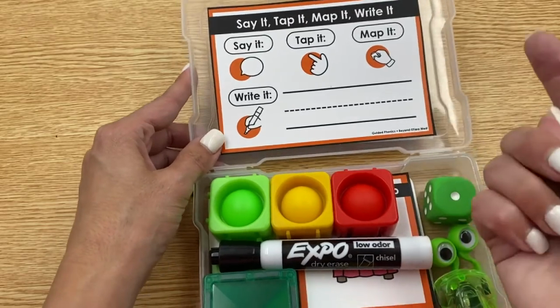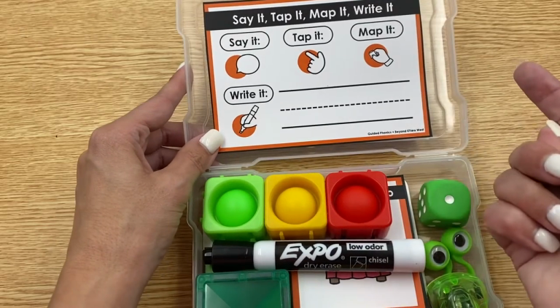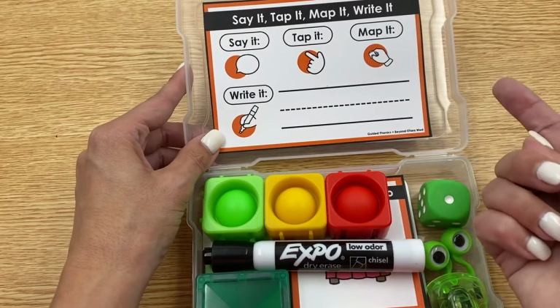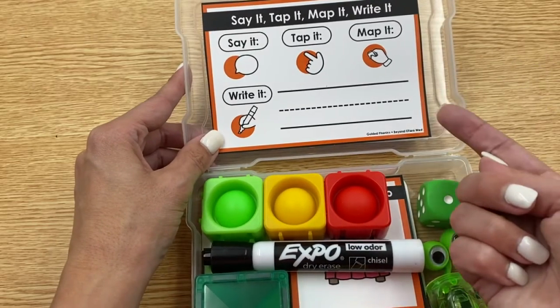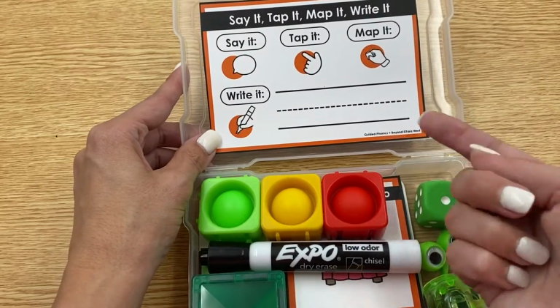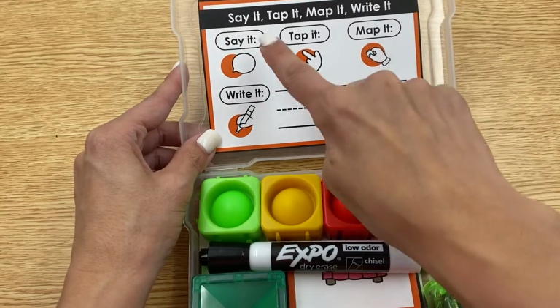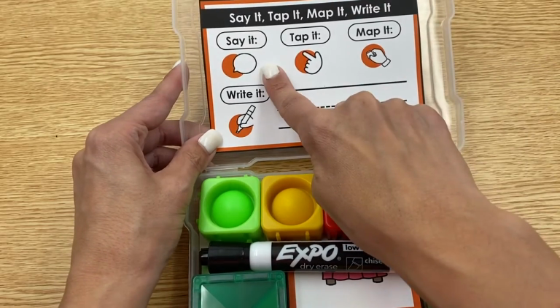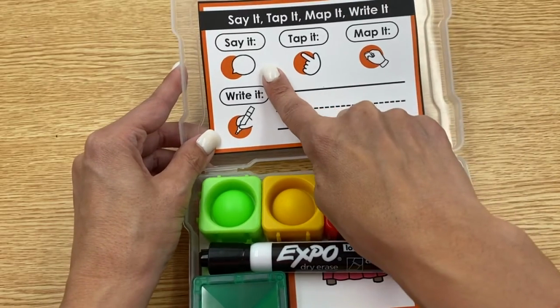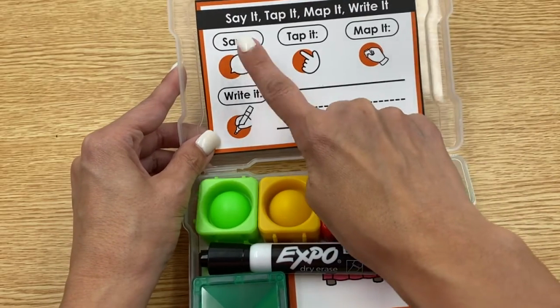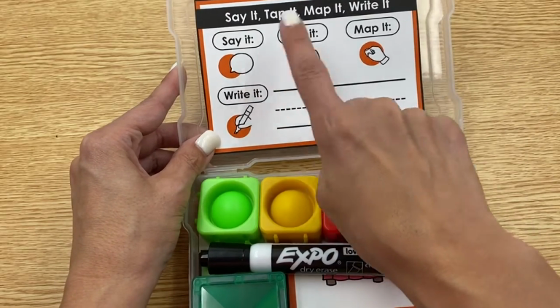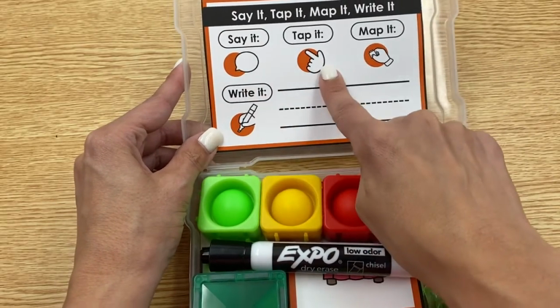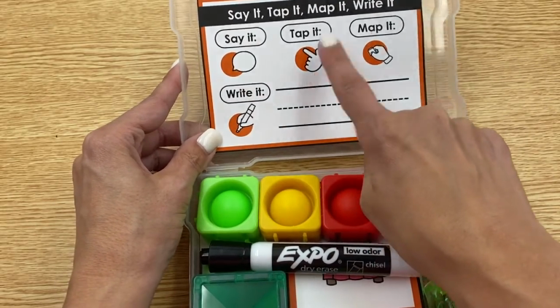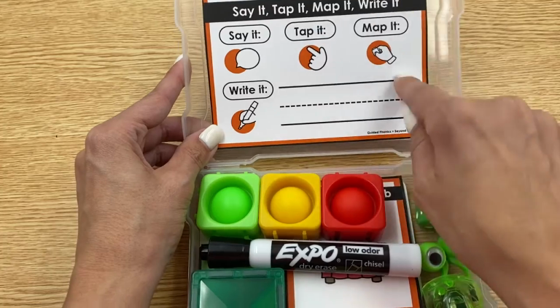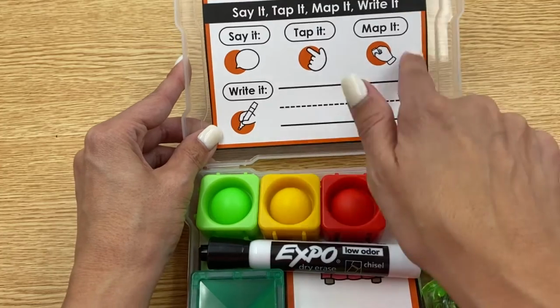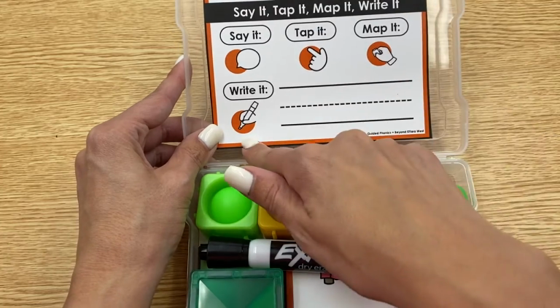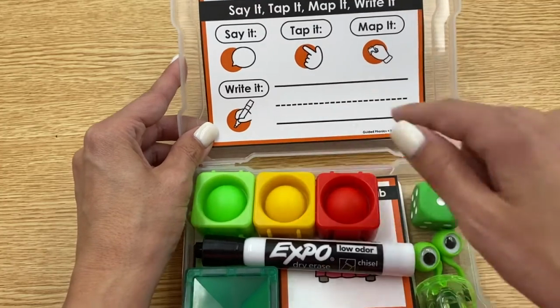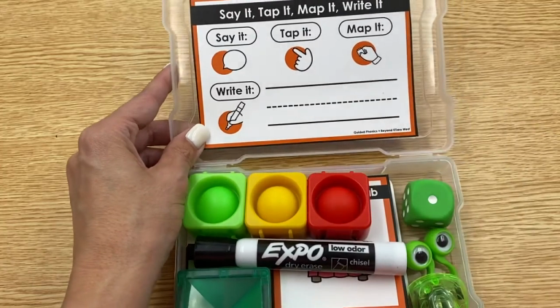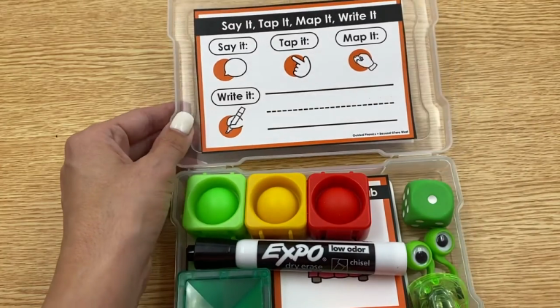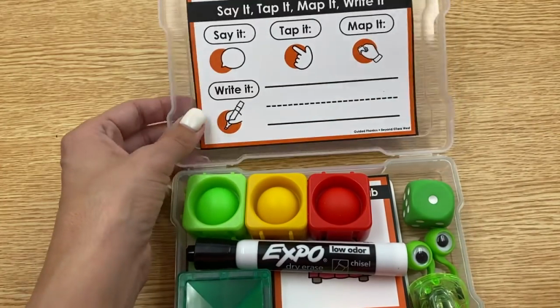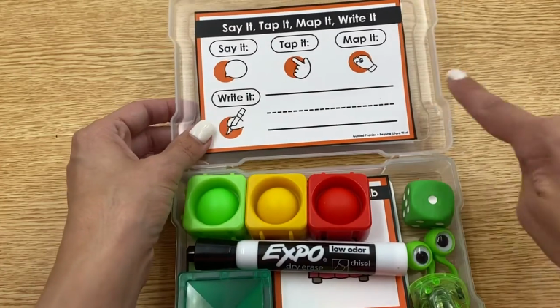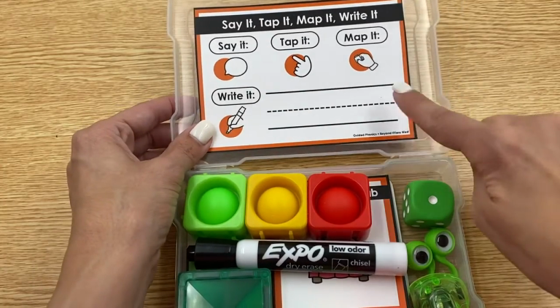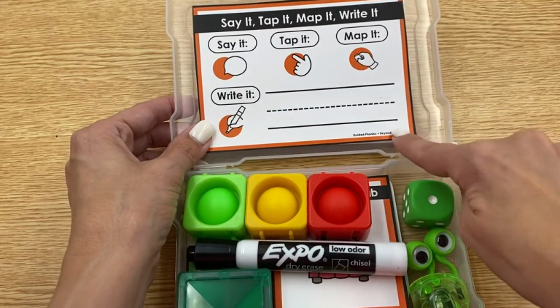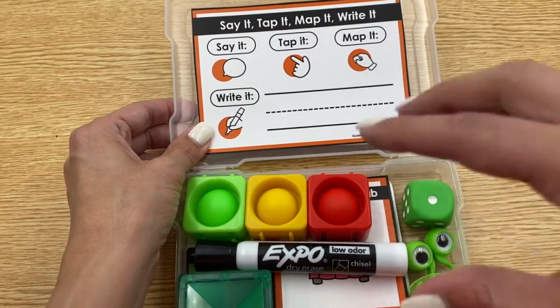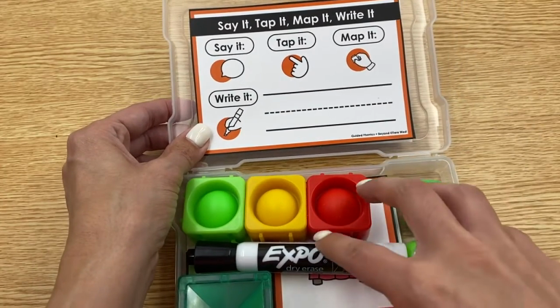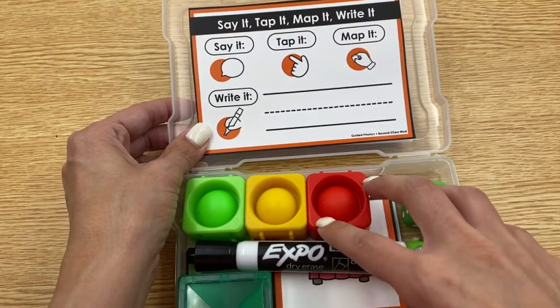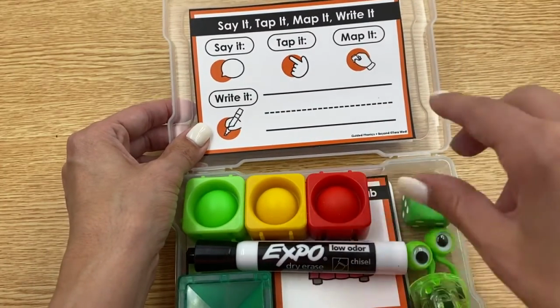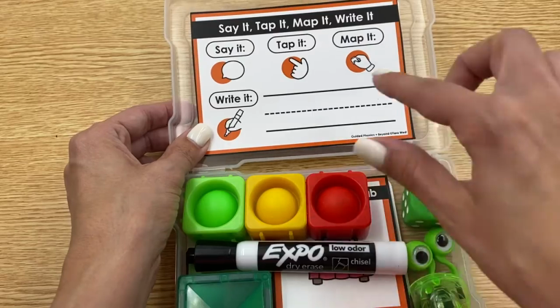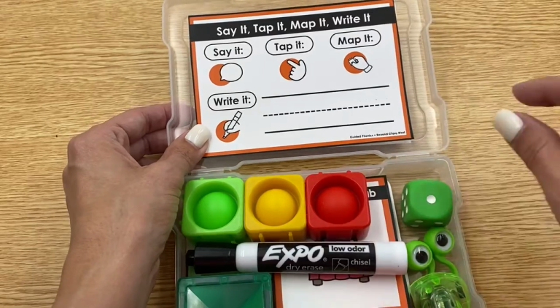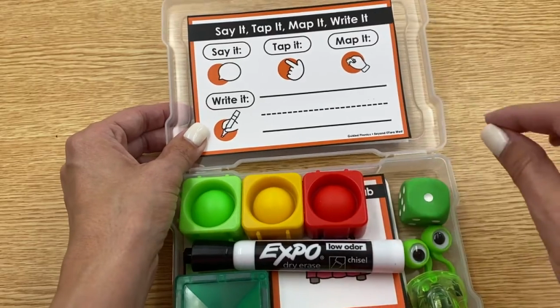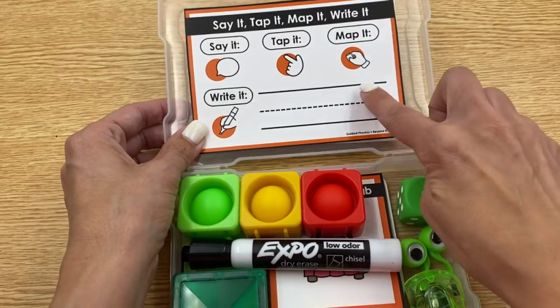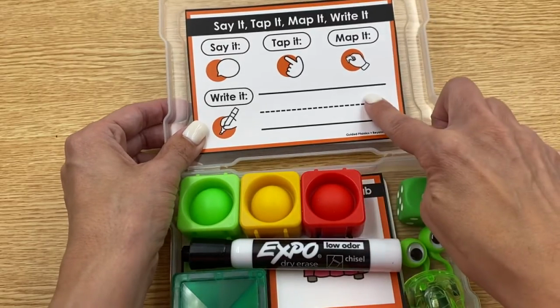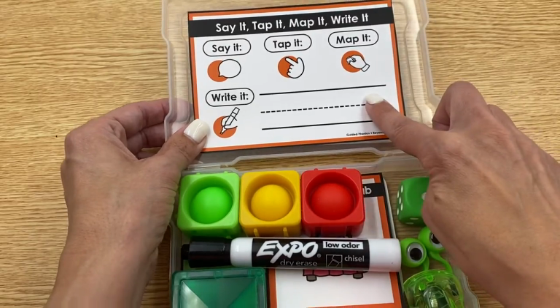I'm using it more as a visual so that you can remind students to say it, to tap their sounds, to map it, and then write it. But you could also have this piece laminated and placed inside their board so they actually do the writing on this sheet of paper.